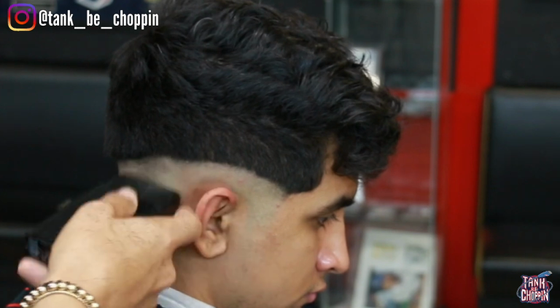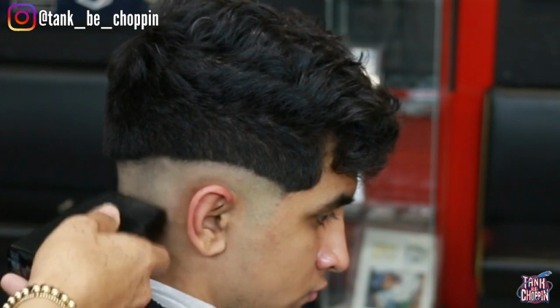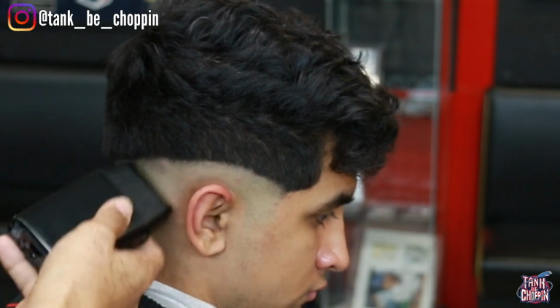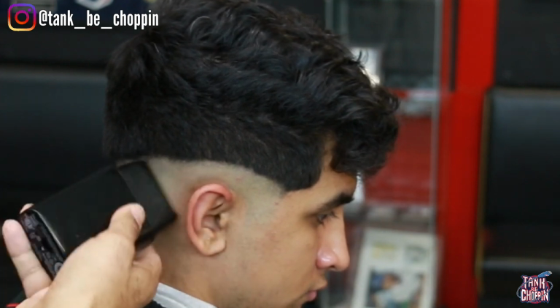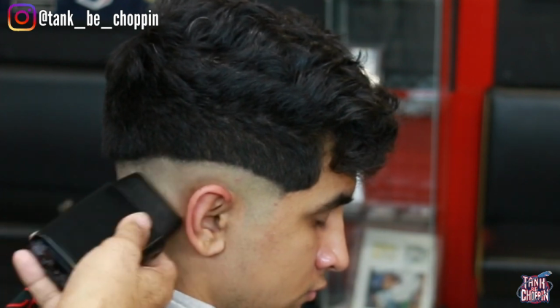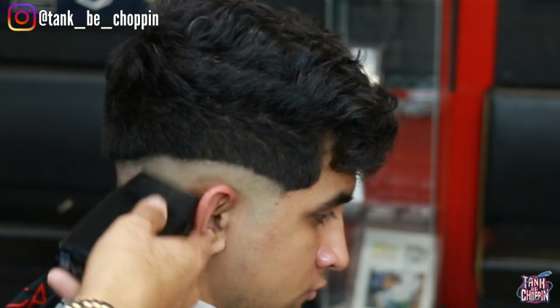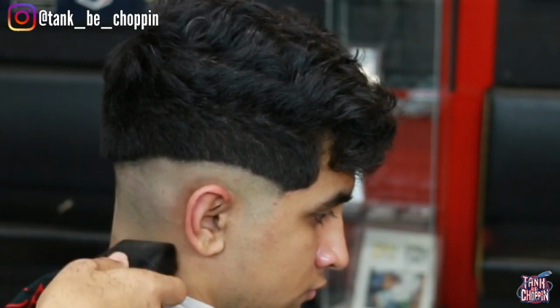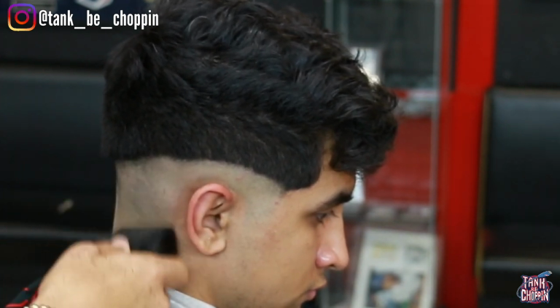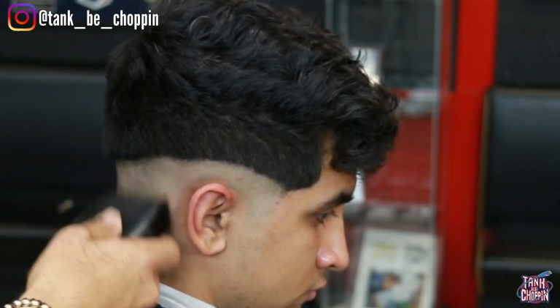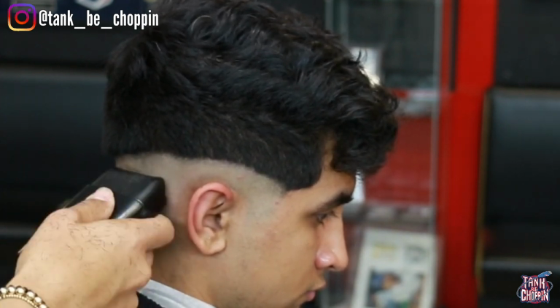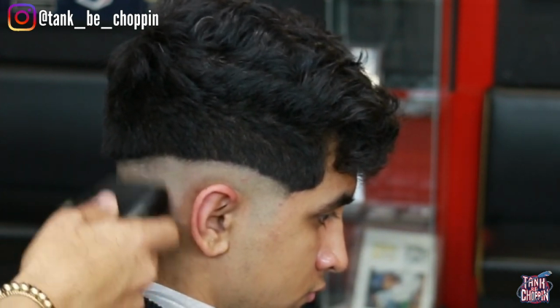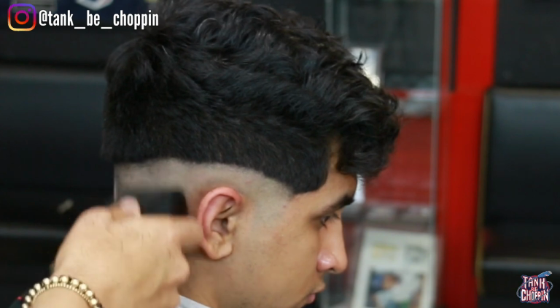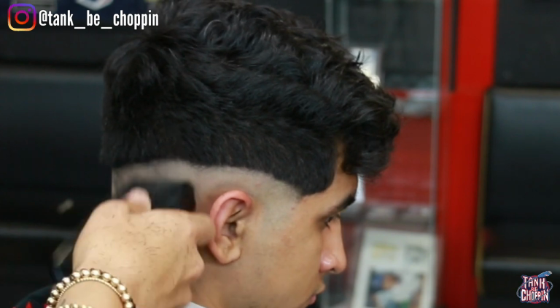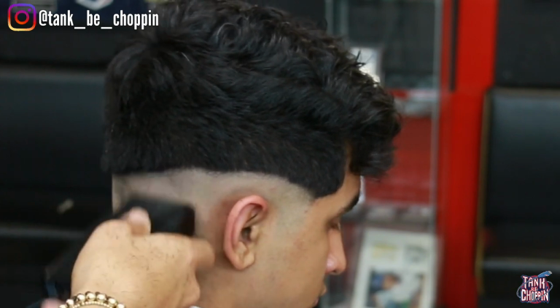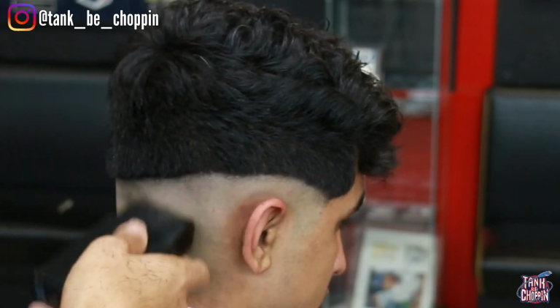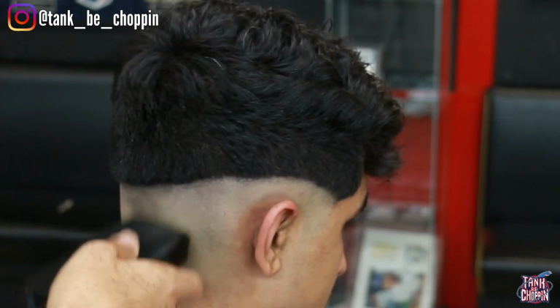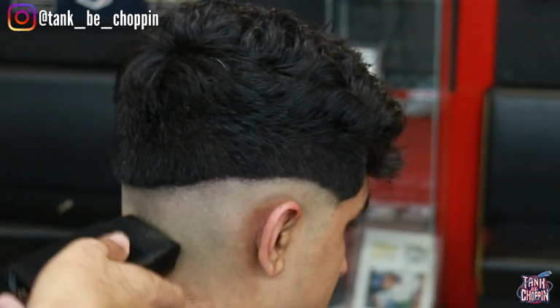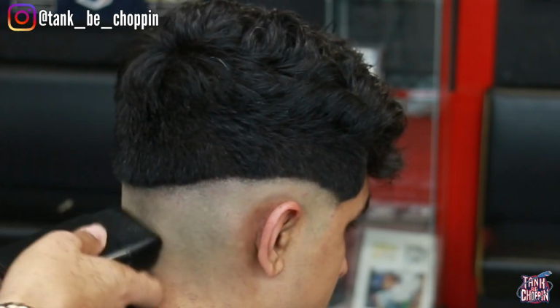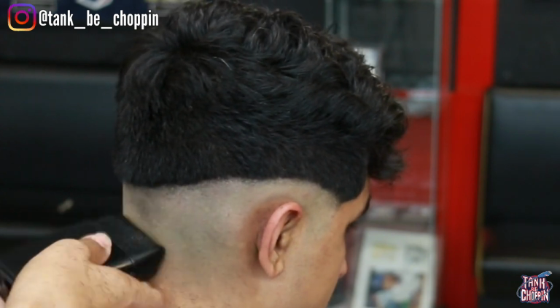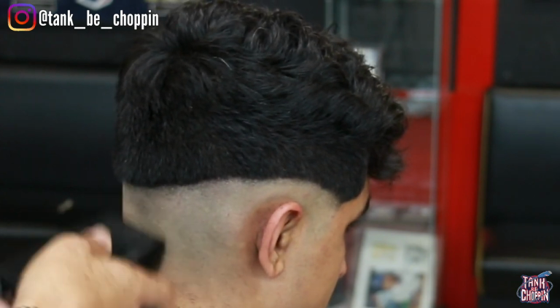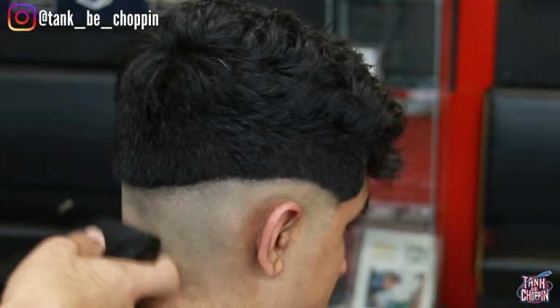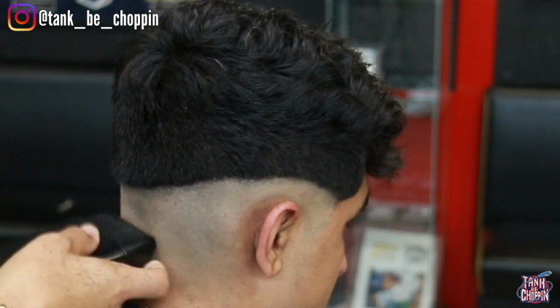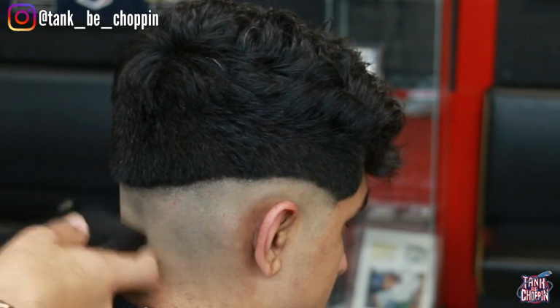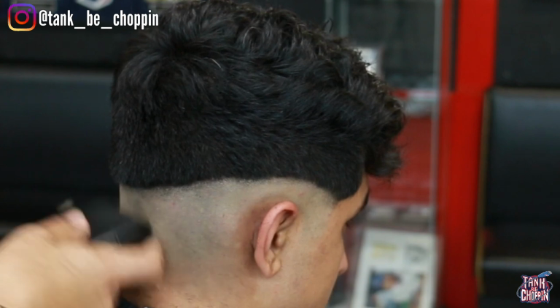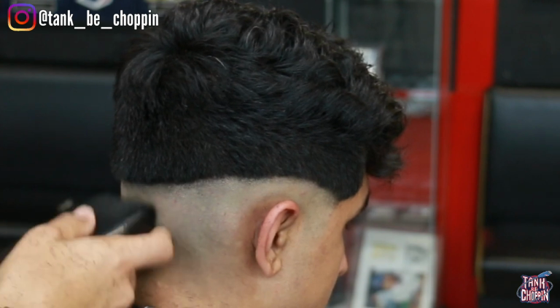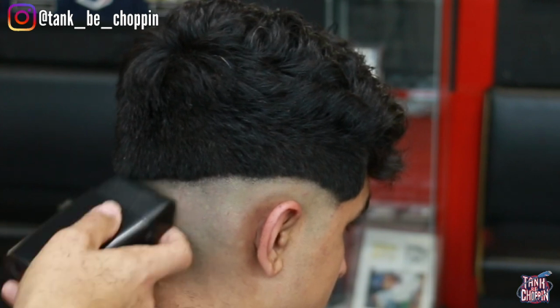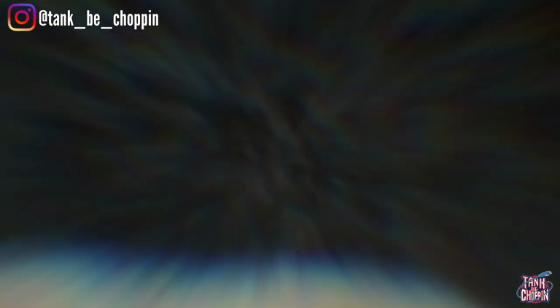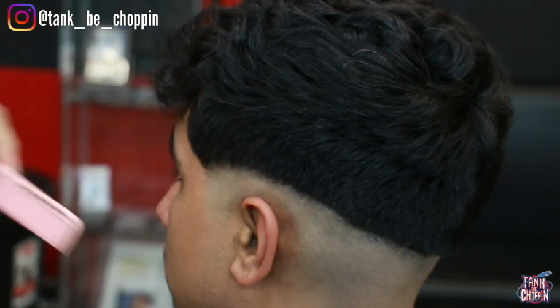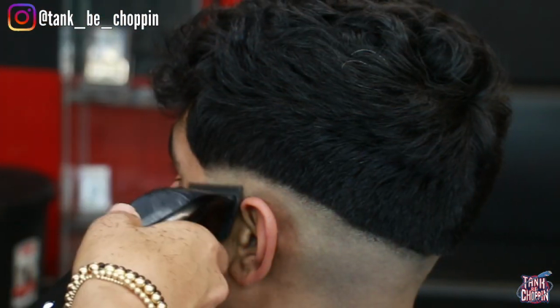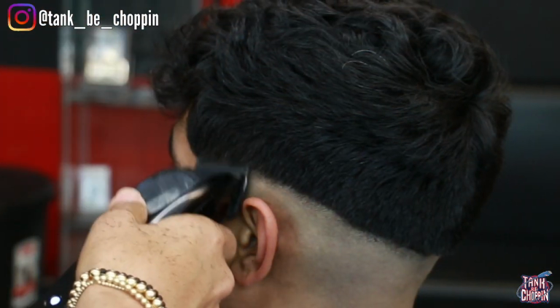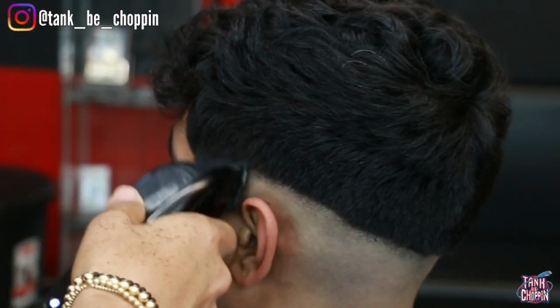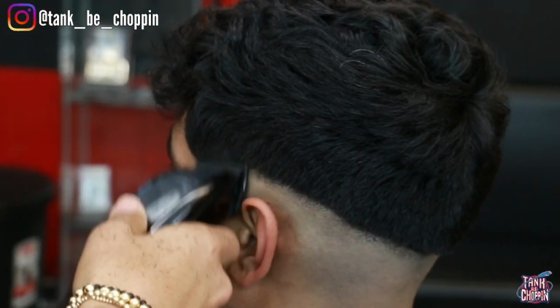Remember guys — when it comes to balding out, really when it comes to any step on the haircut, you want to make sure you're consistent with it. That's why you see me going over the side so much — I want to make sure it's all down to that length, all down as short as we can possibly get it.